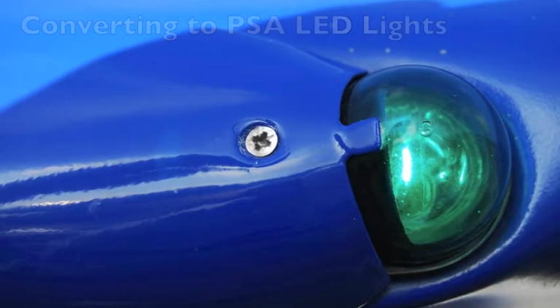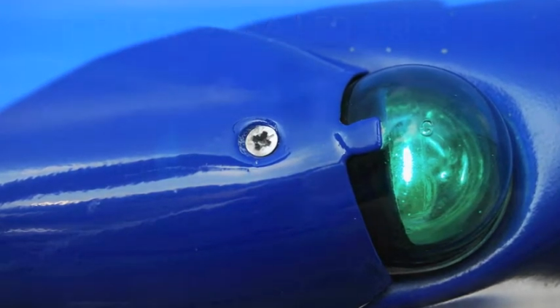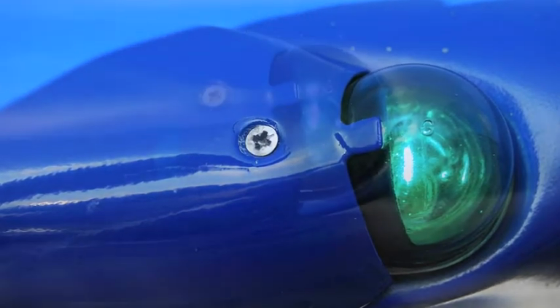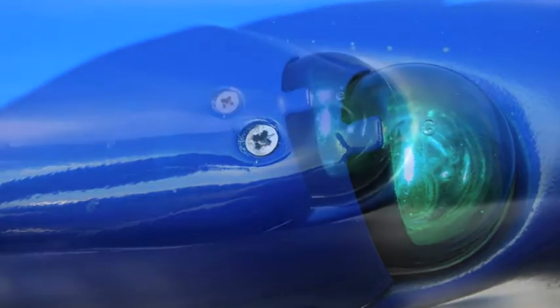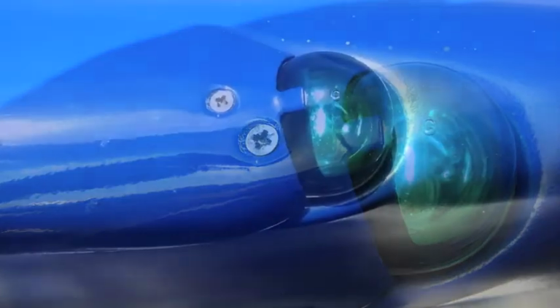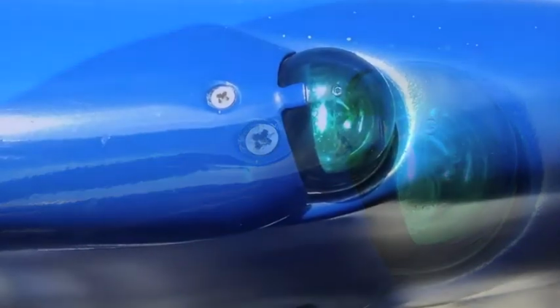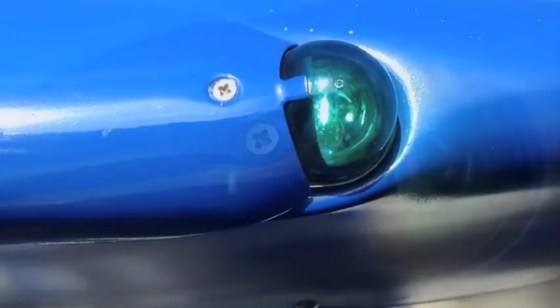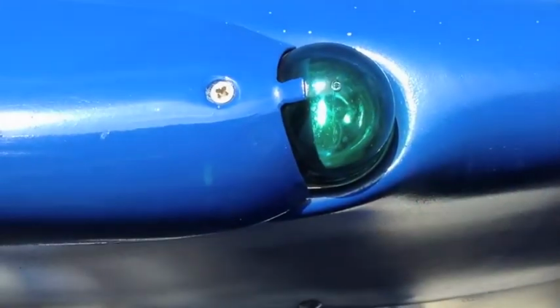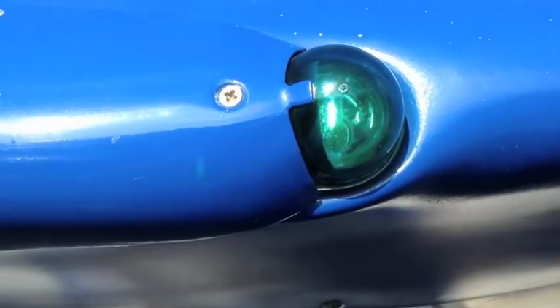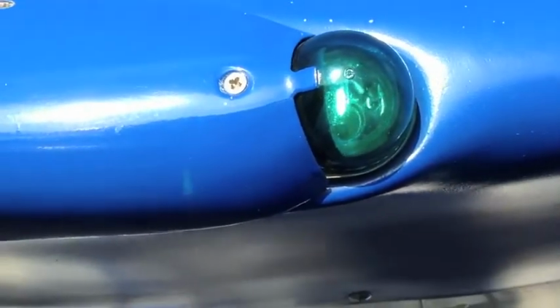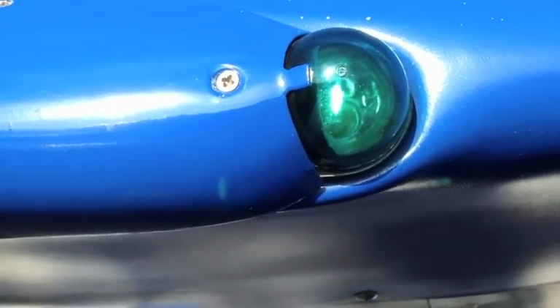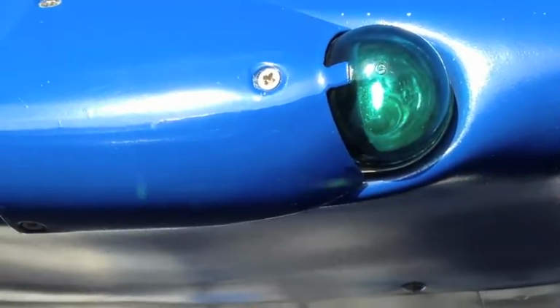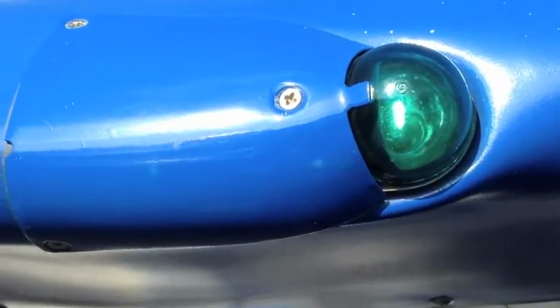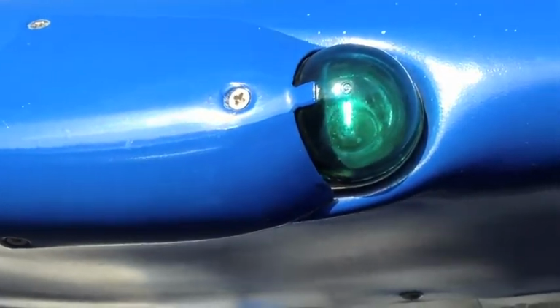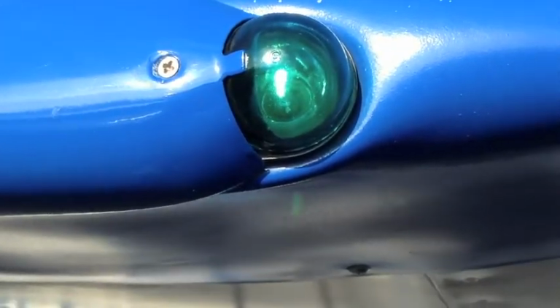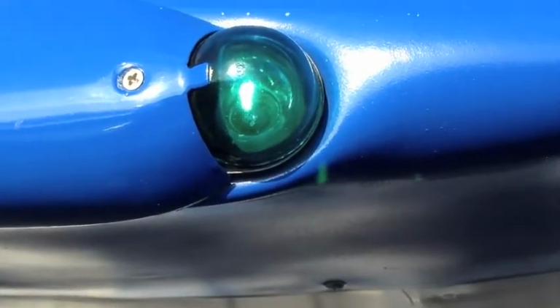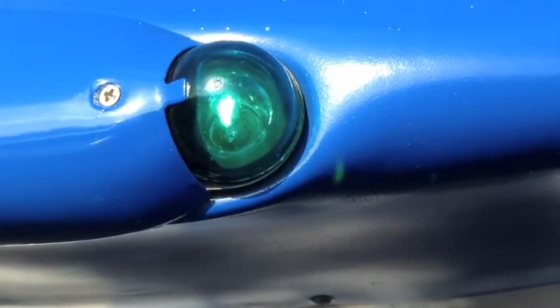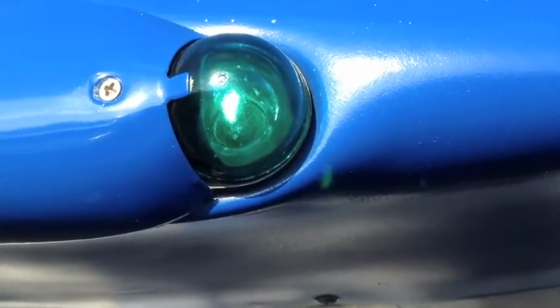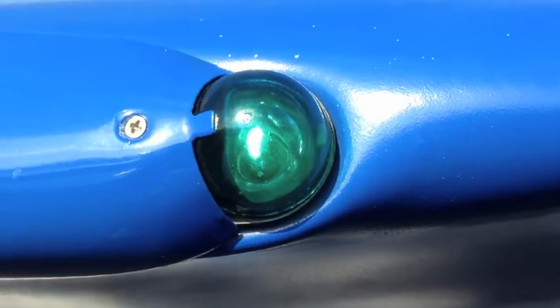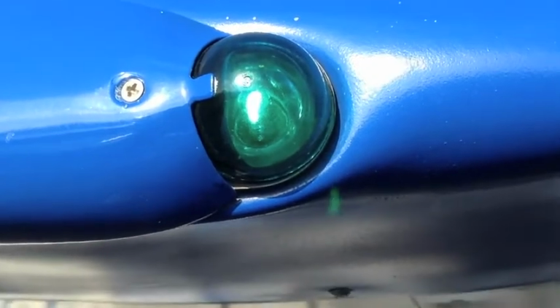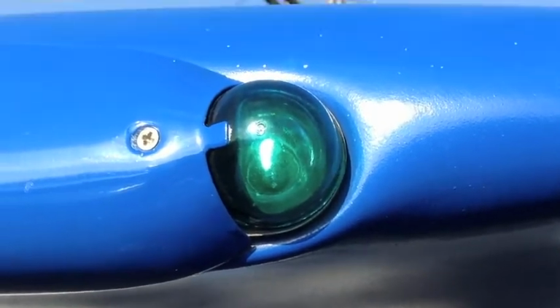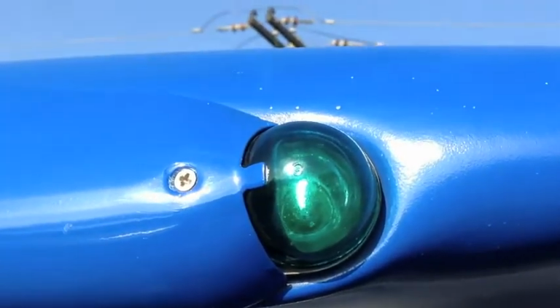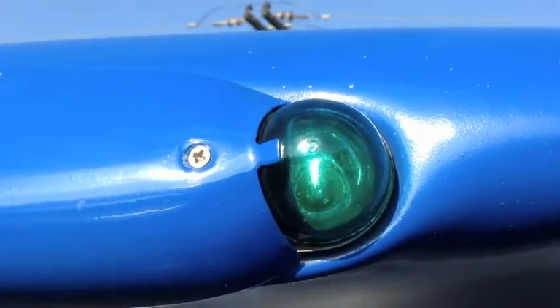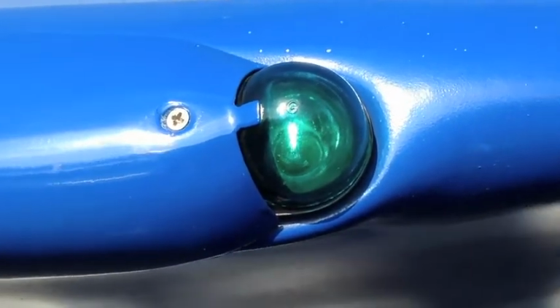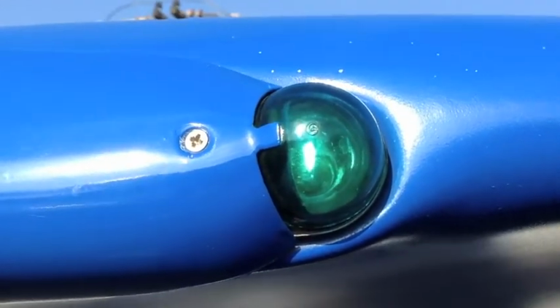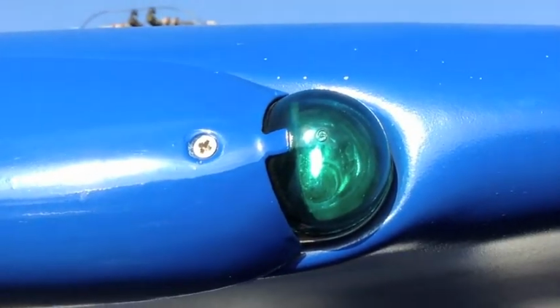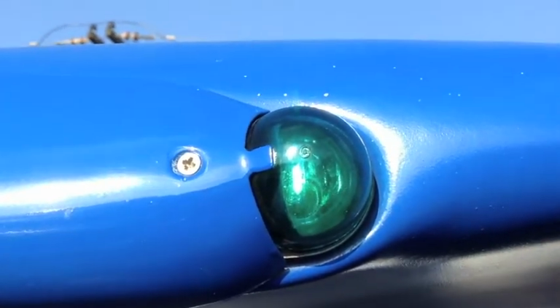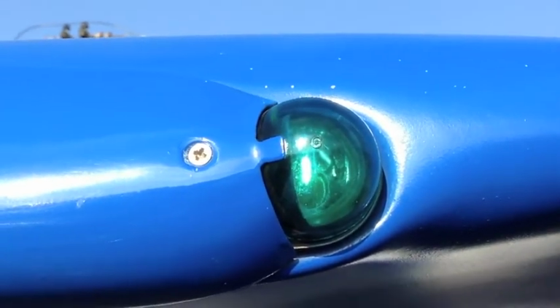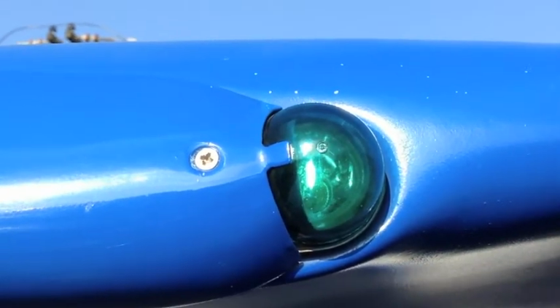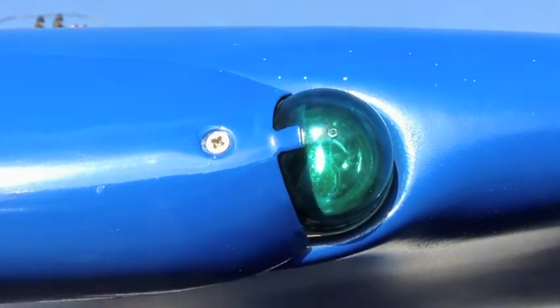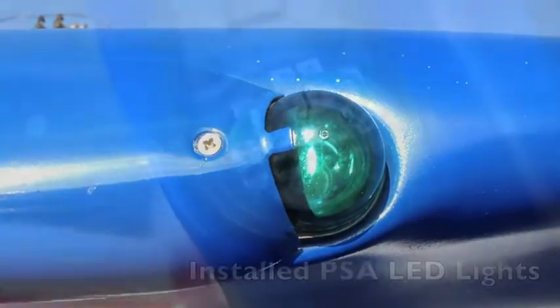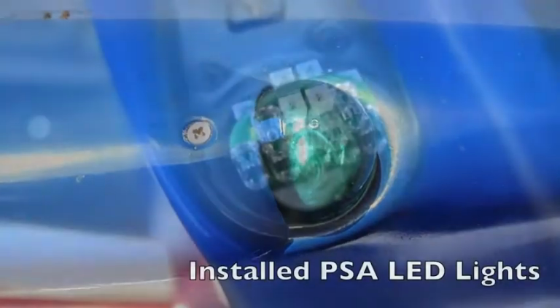That's the original incandescent light bulb behind a glass lens turned on. We'll put the LED in and show the difference.